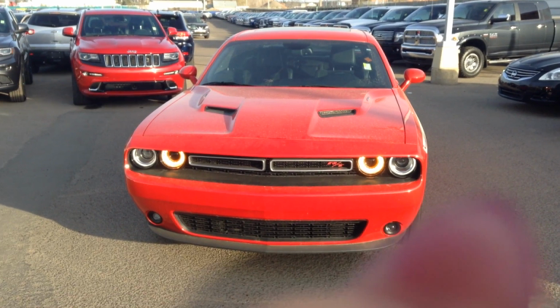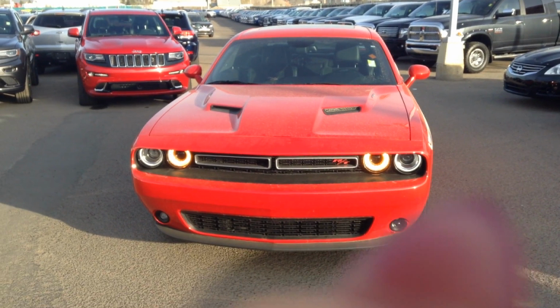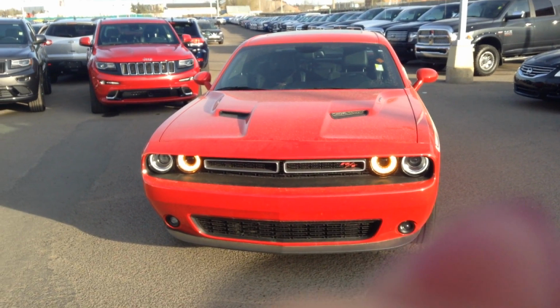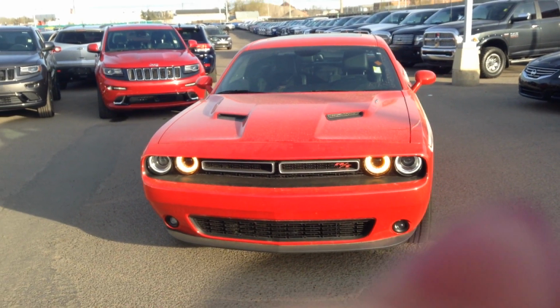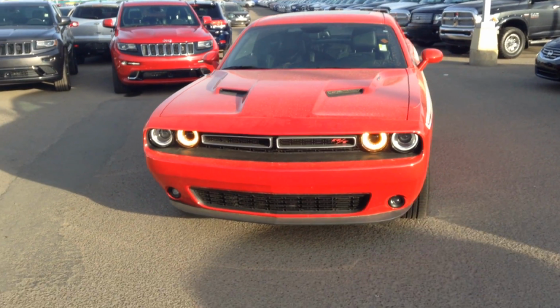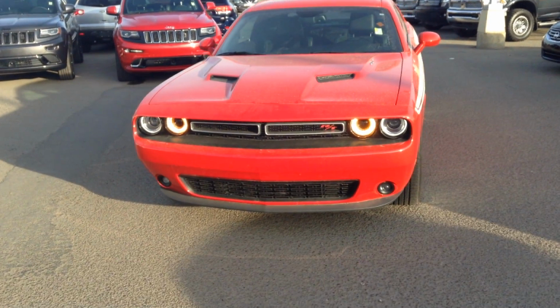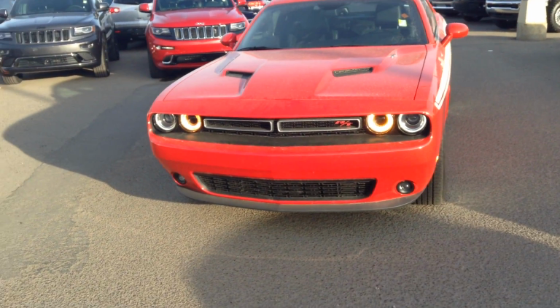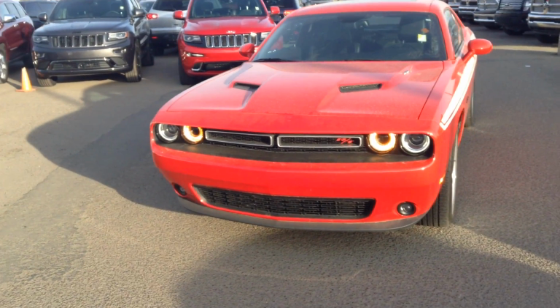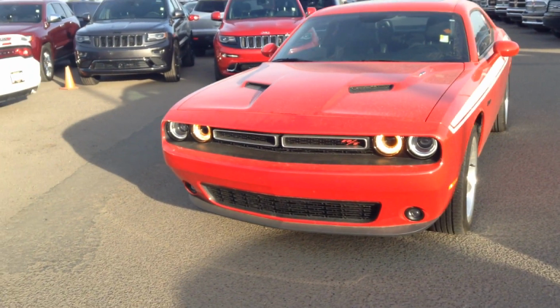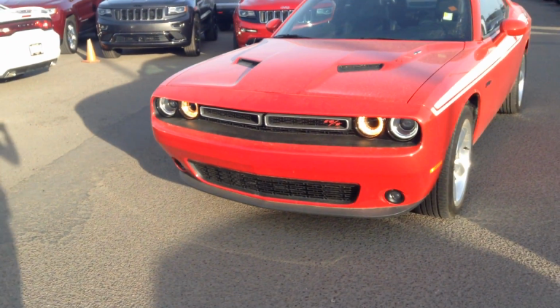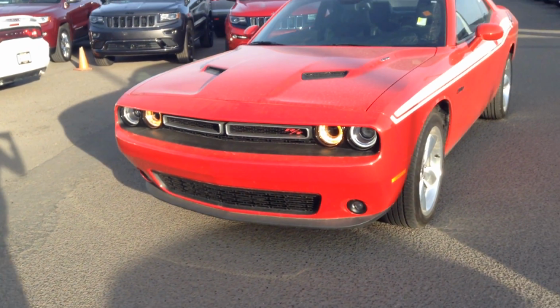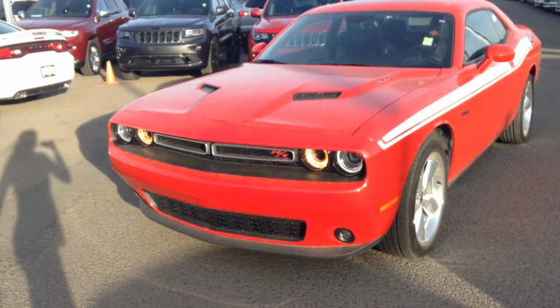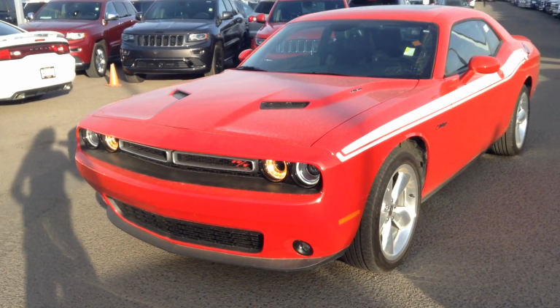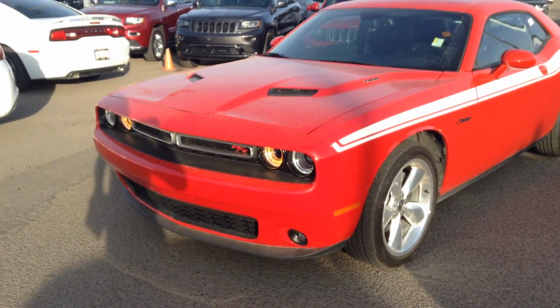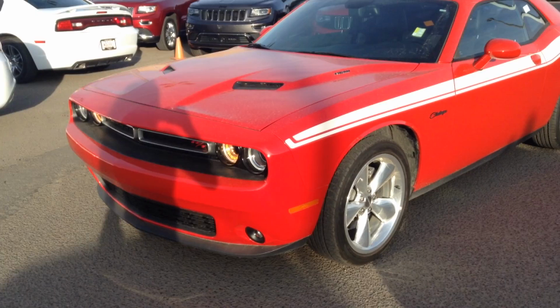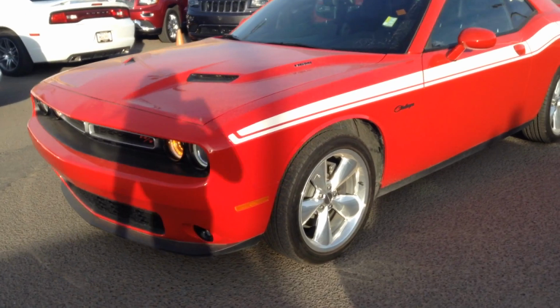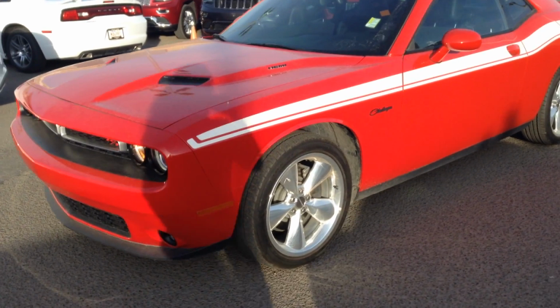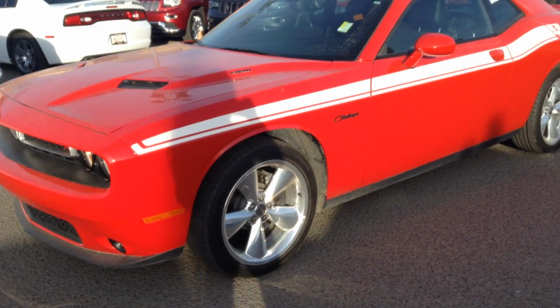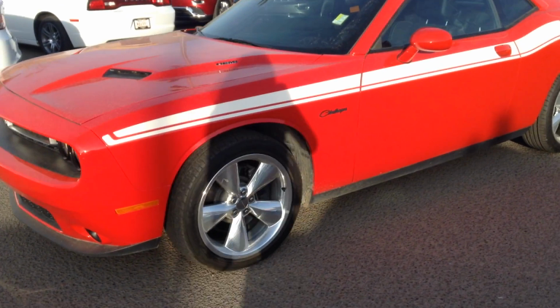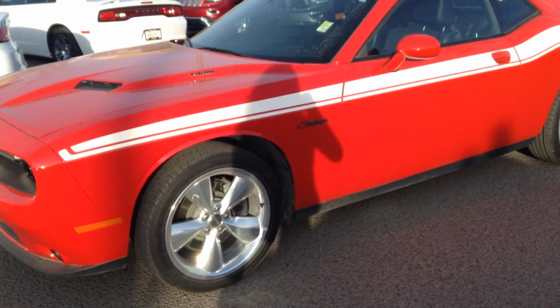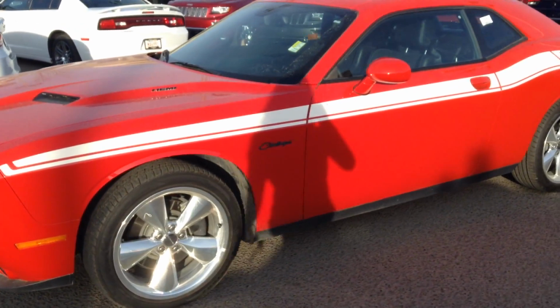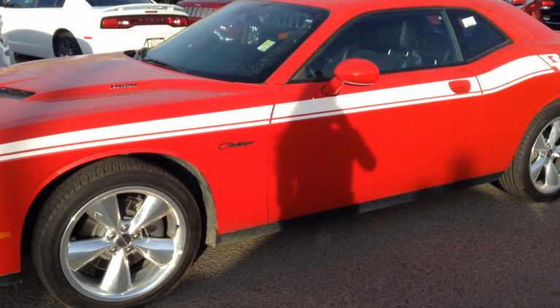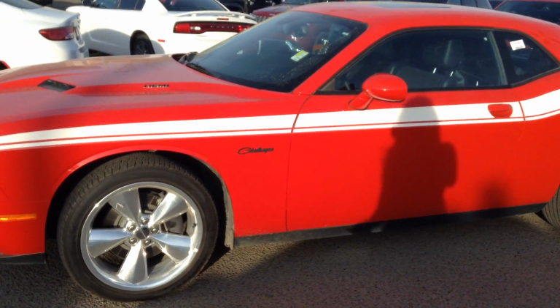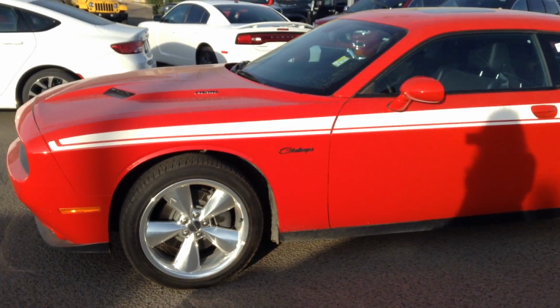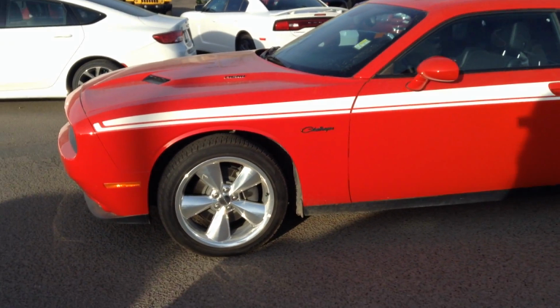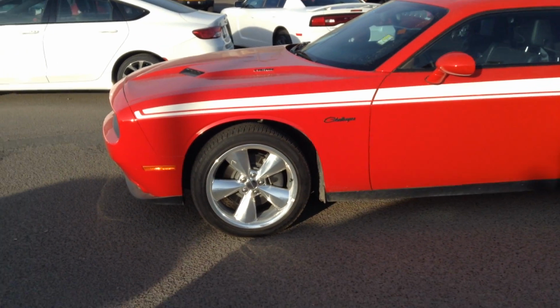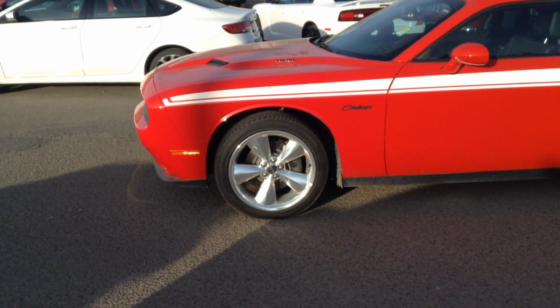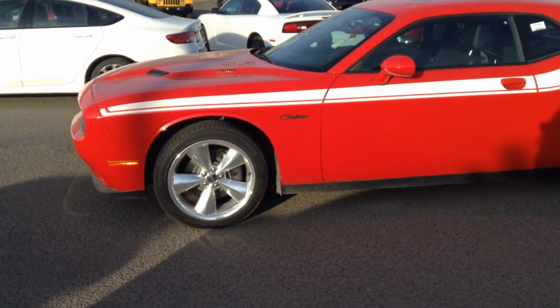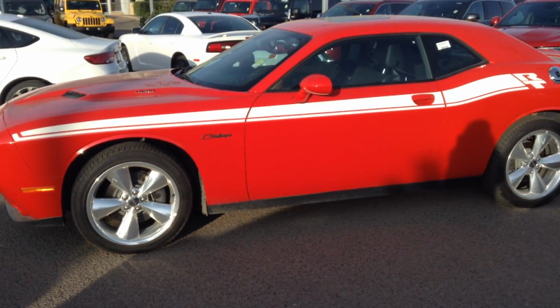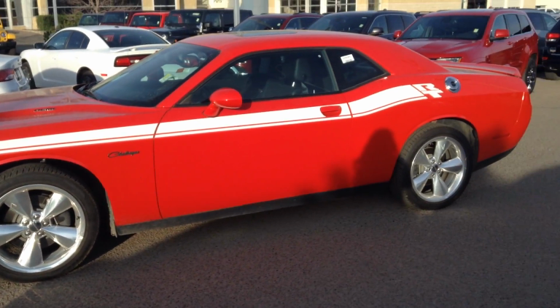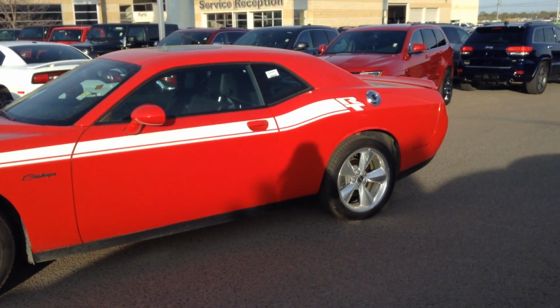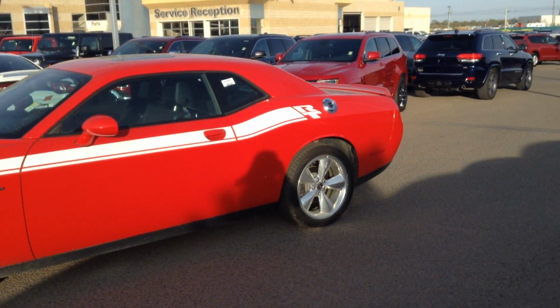Hi Joseph, it's Alyssa at London Derry Dodge. I'm just sending you a quick walk around on the Challenger here that you inquired on, so you can get a look at the excellent condition that it's in for yourself.